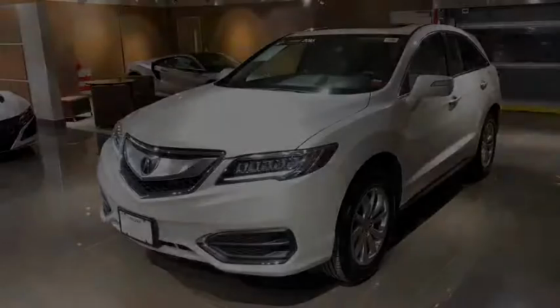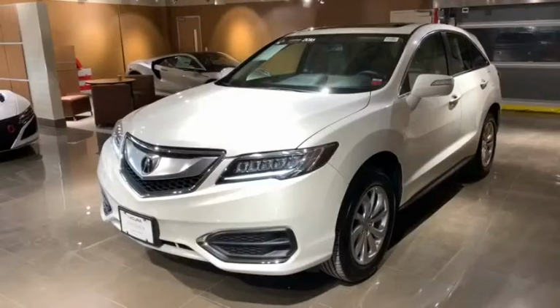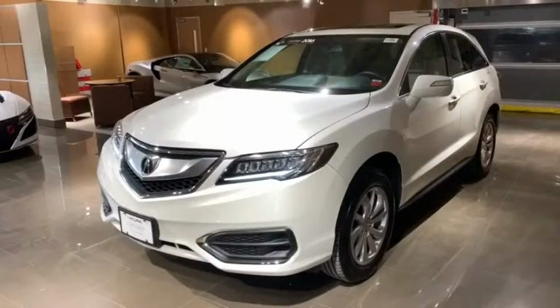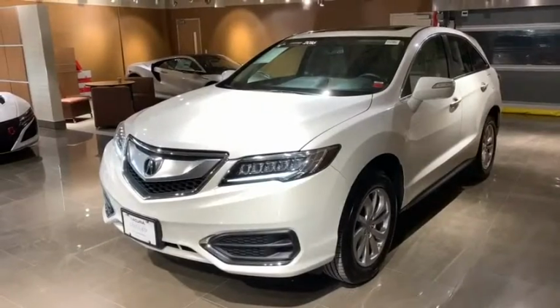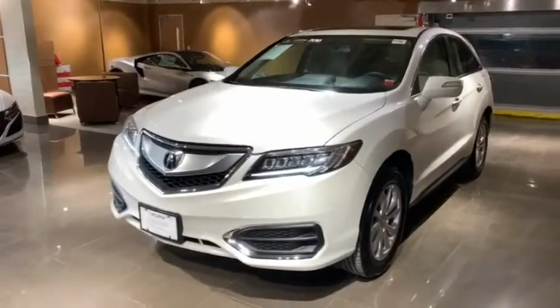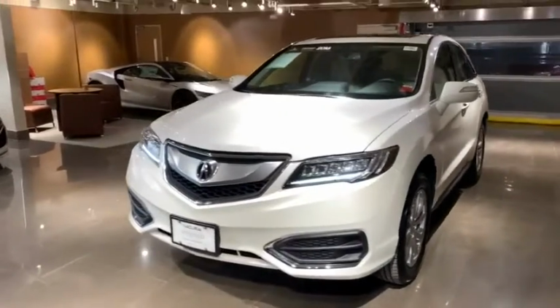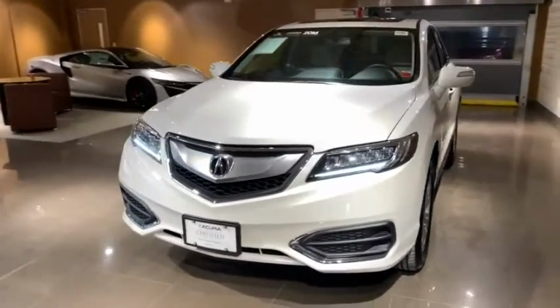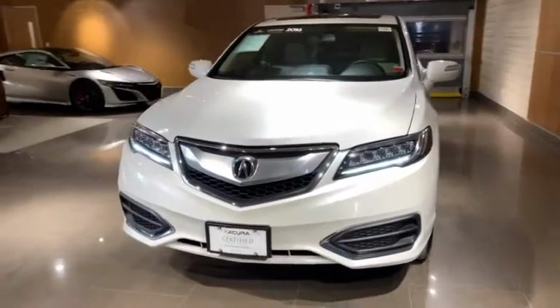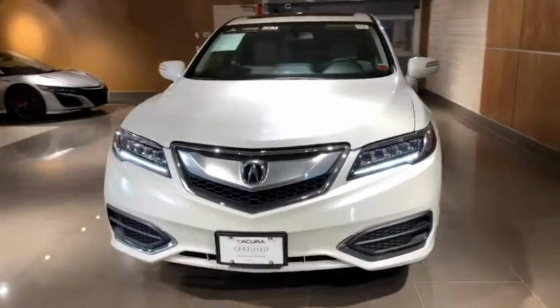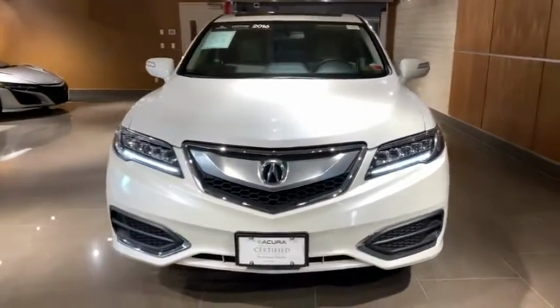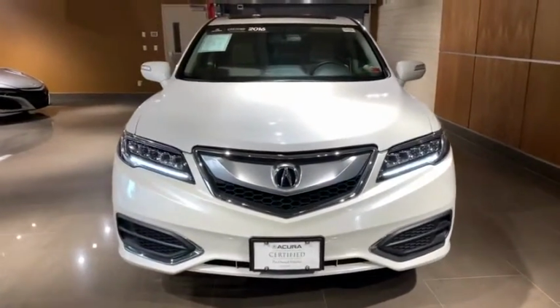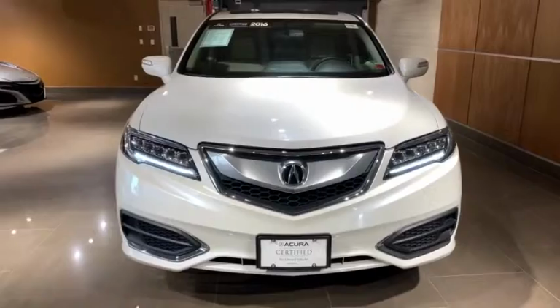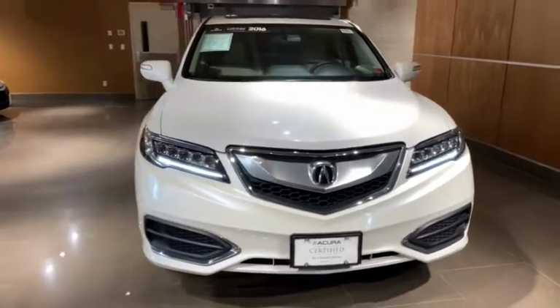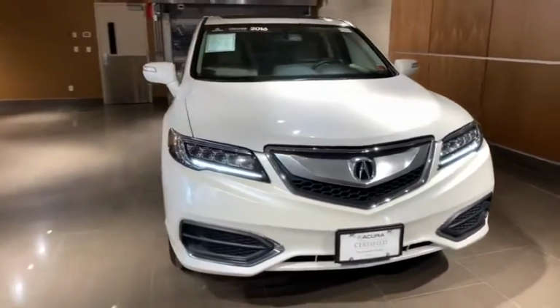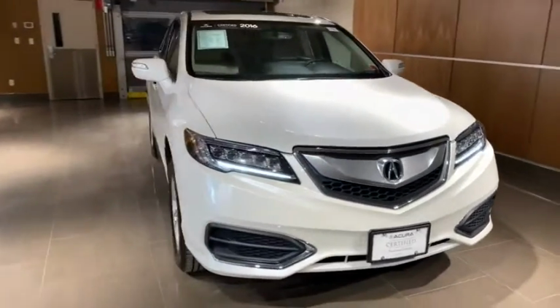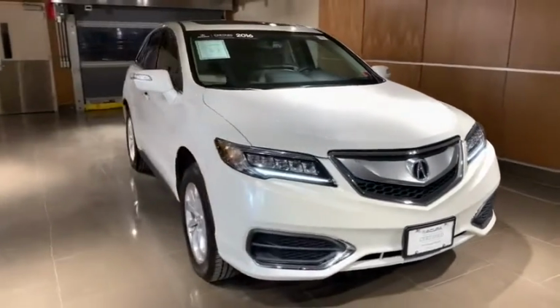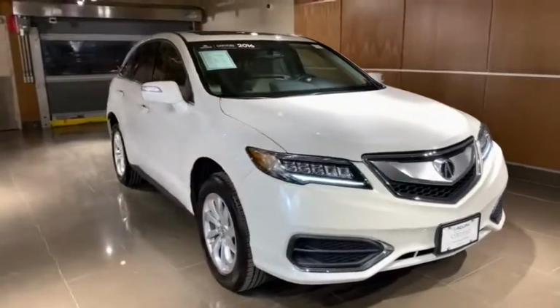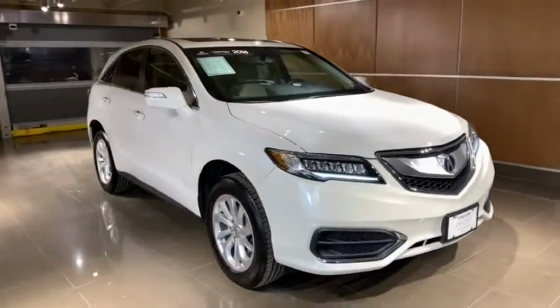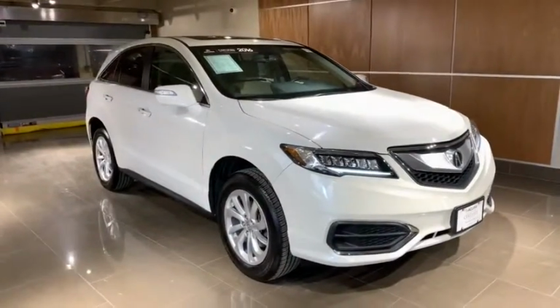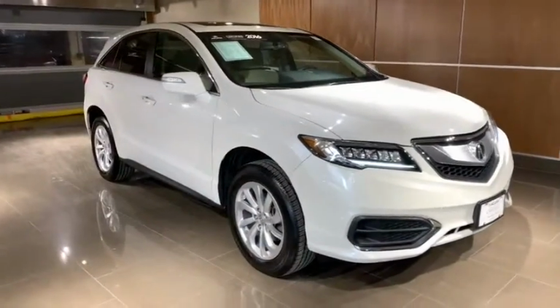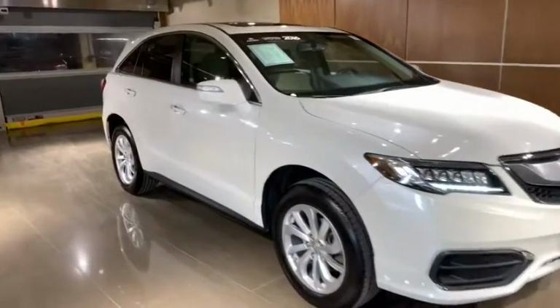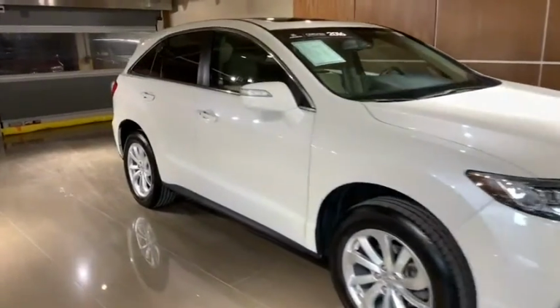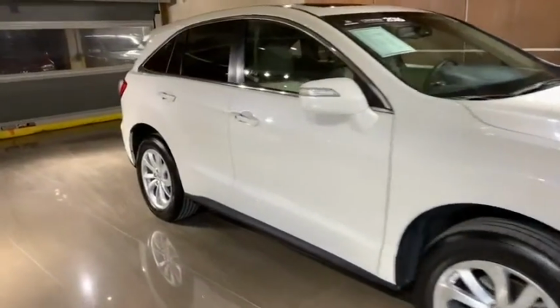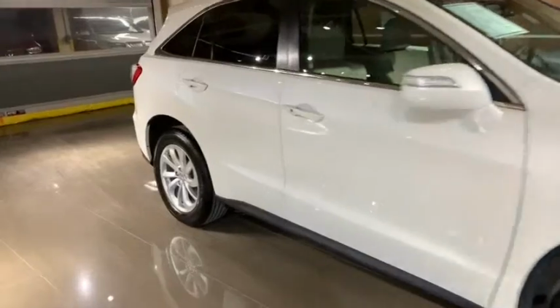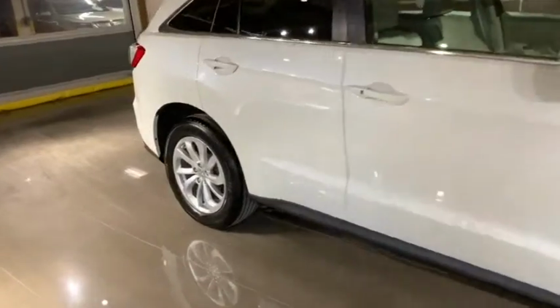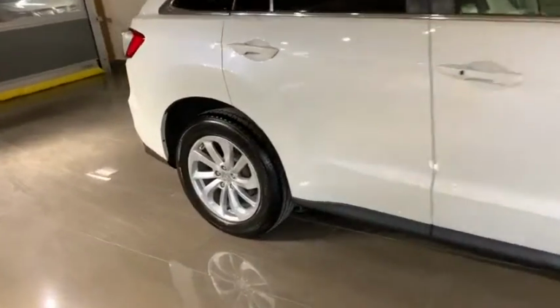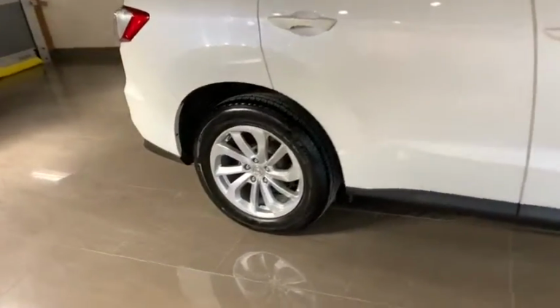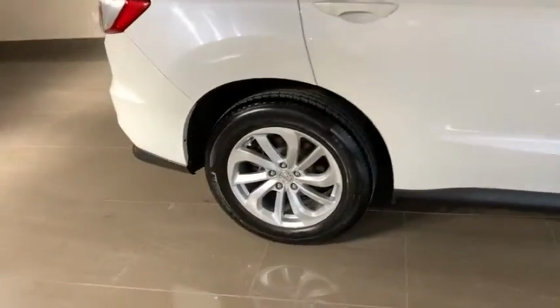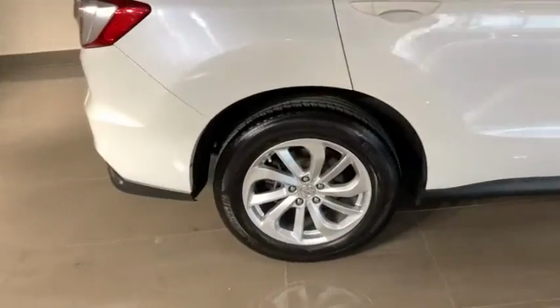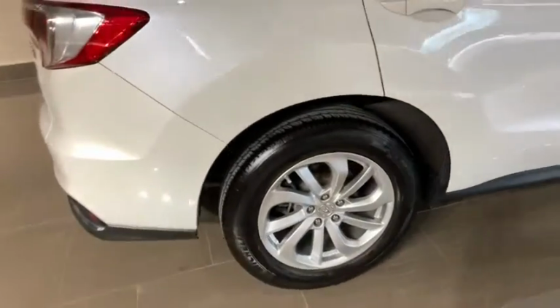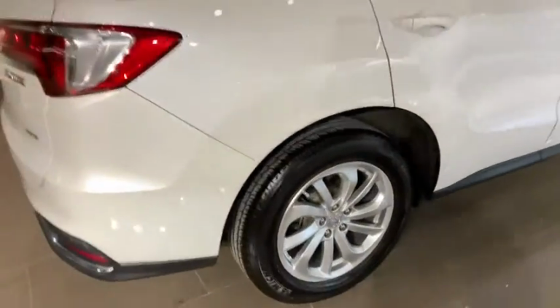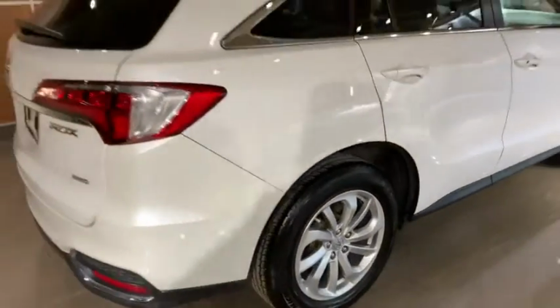2016 Acura RDX. Viewed as Acura's answer to BMW's sporty X3, the RDX offers a stylish interior, plenty of sport, and a nice amount of utility. This vehicle has less than 30,000 miles.